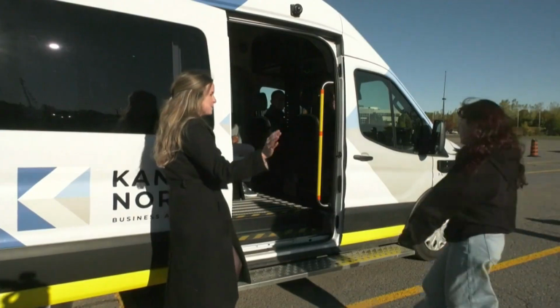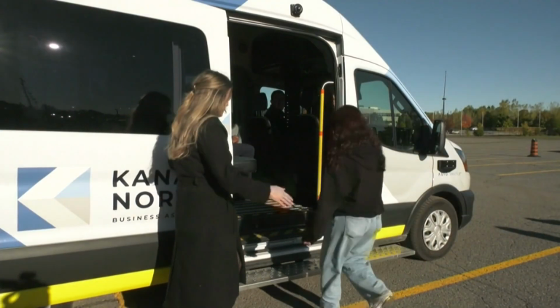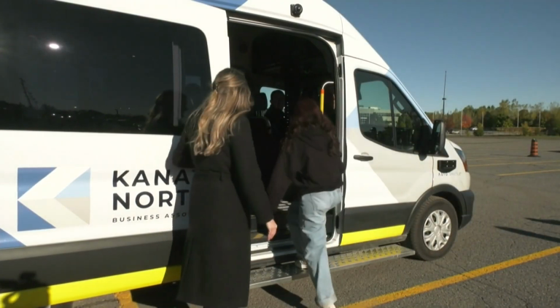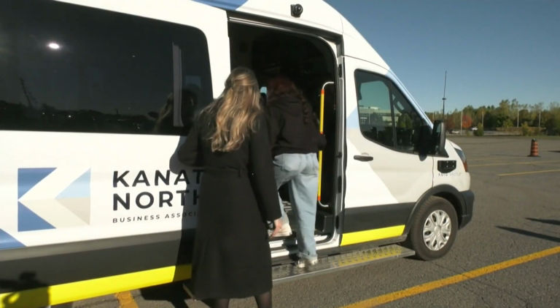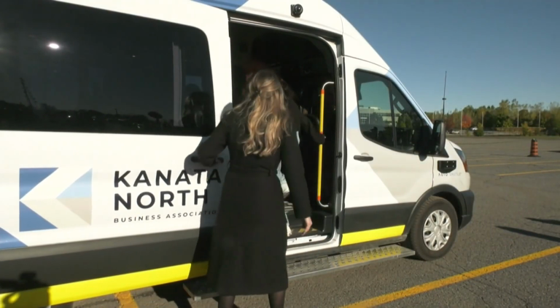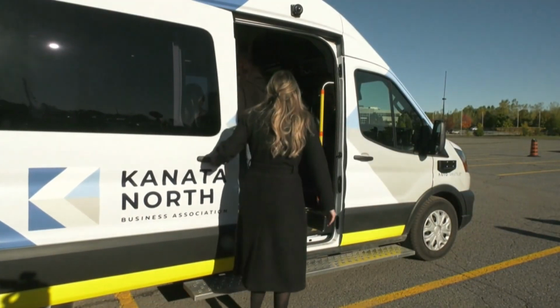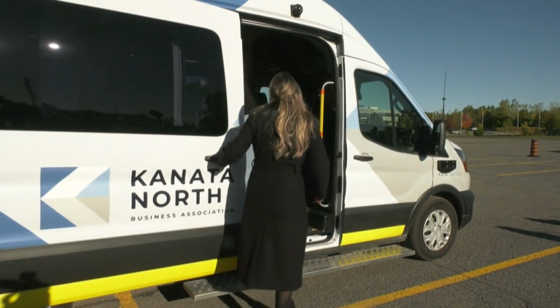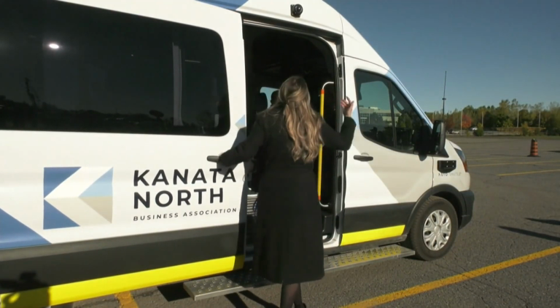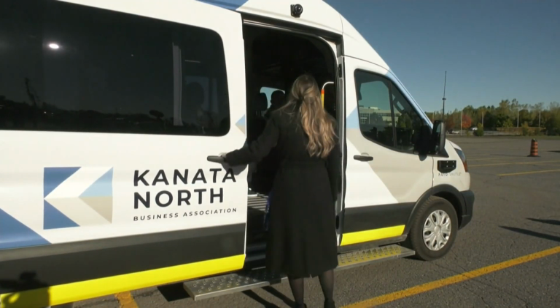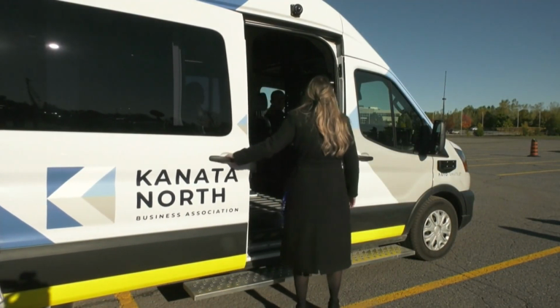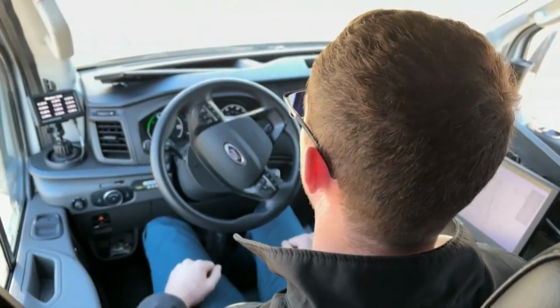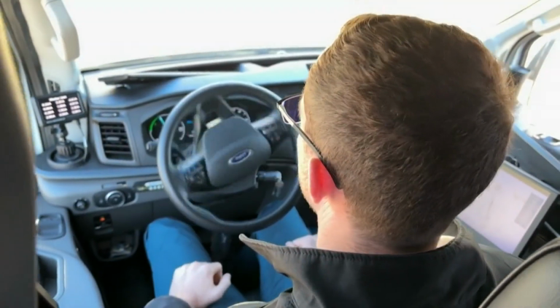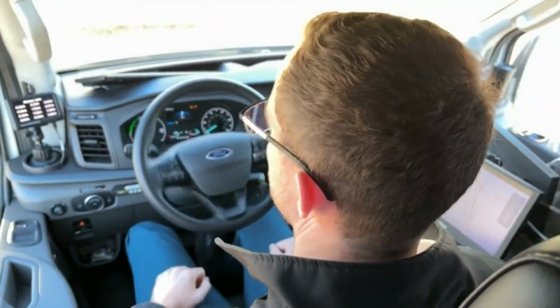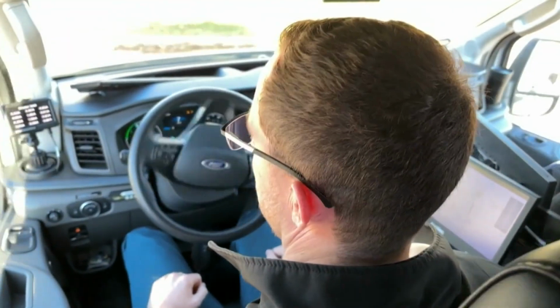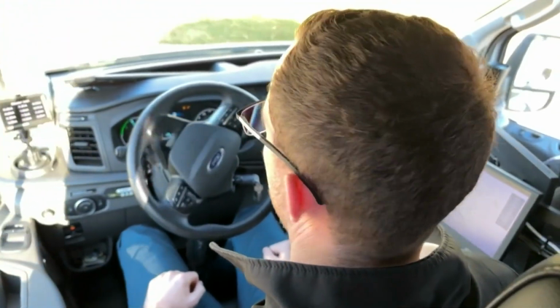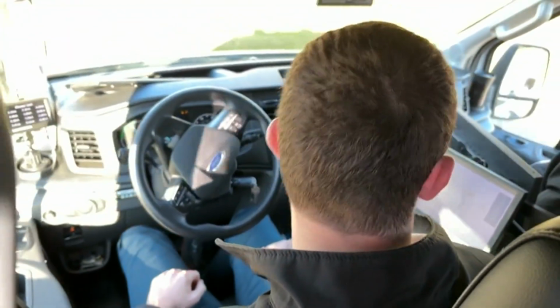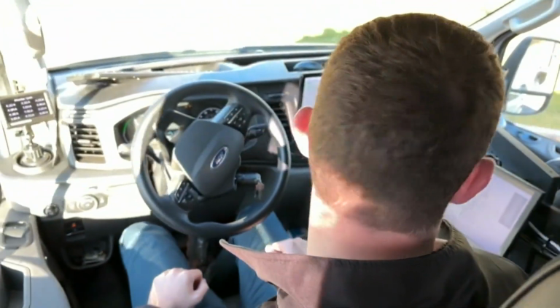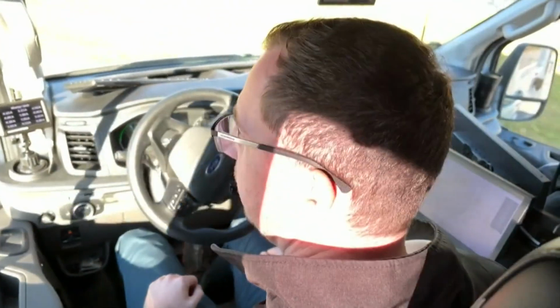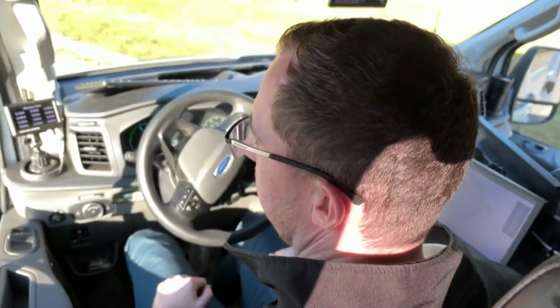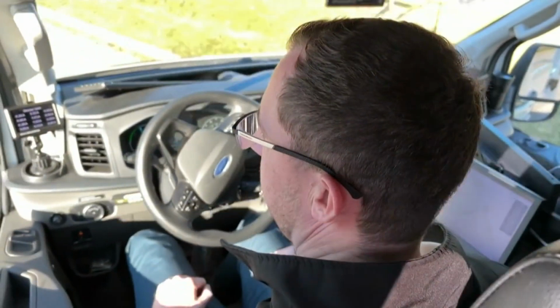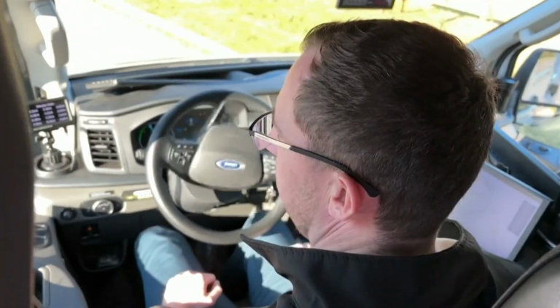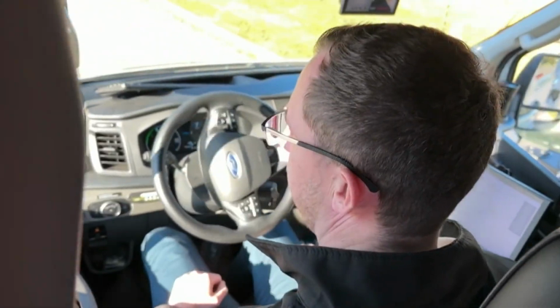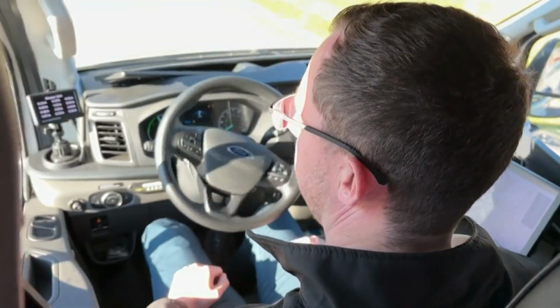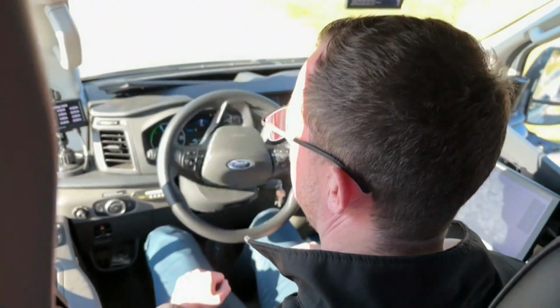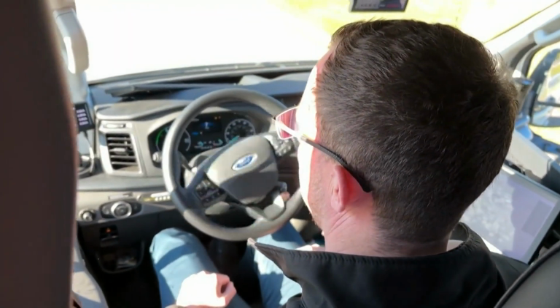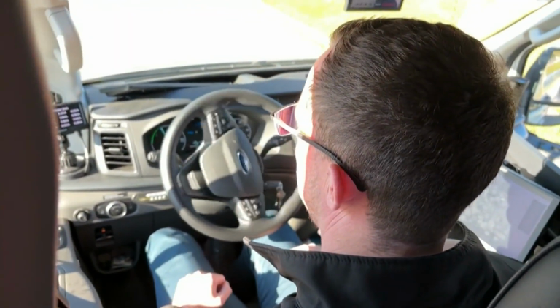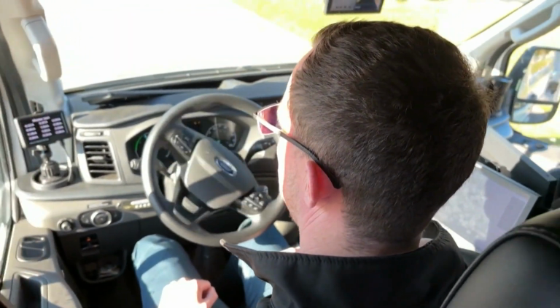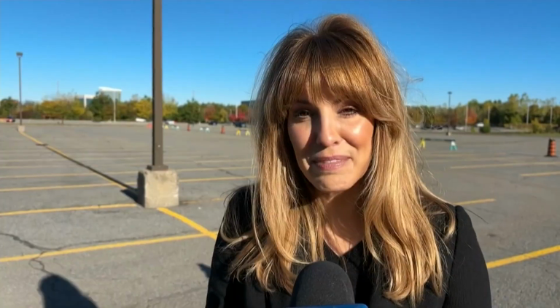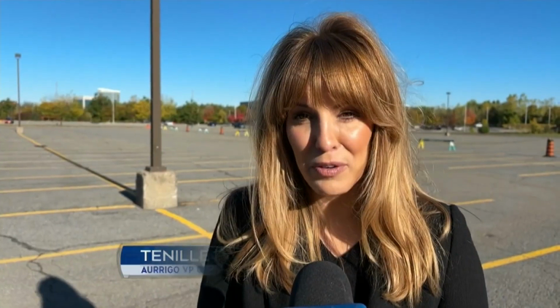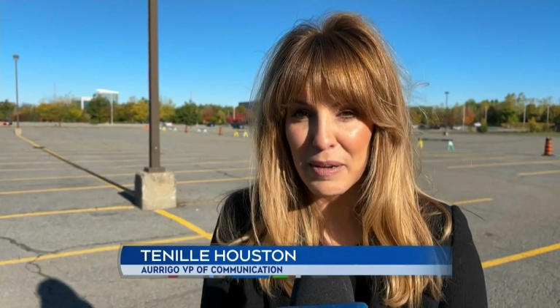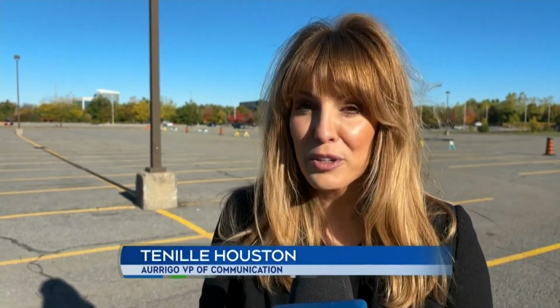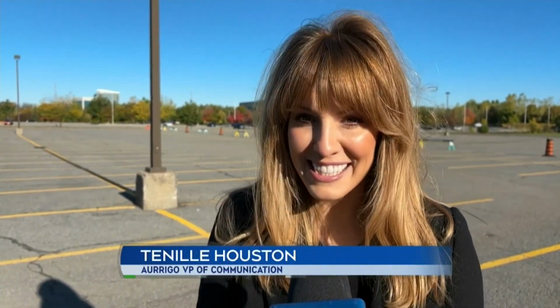This may look like any other regular shuttle, but it's autonomous, meaning there's no driver behind the wheel. It is a medium-speed electric and autonomous shuttle that is built on a commercialized platform that's been crash-tested.